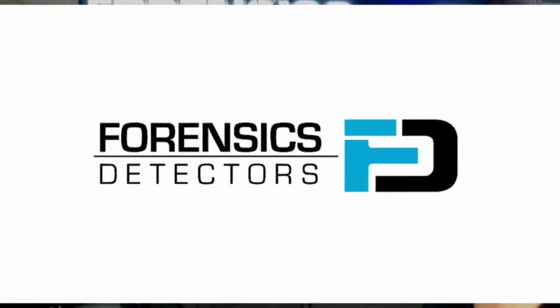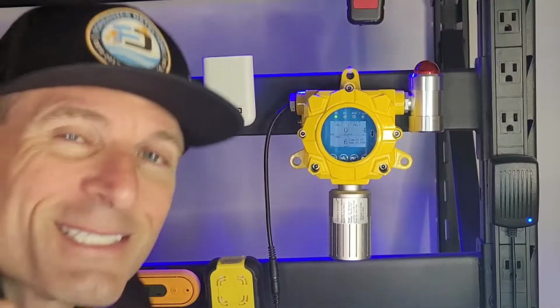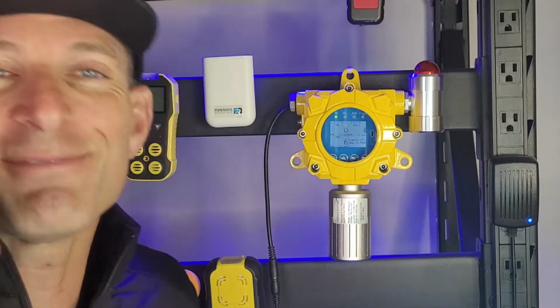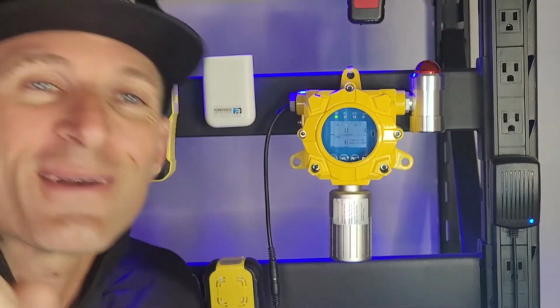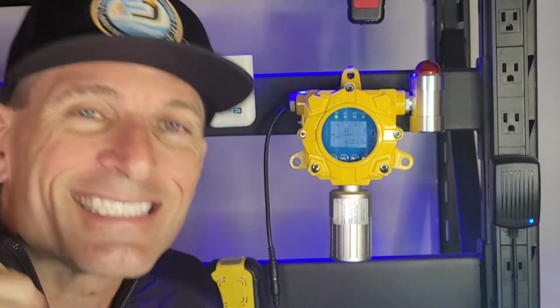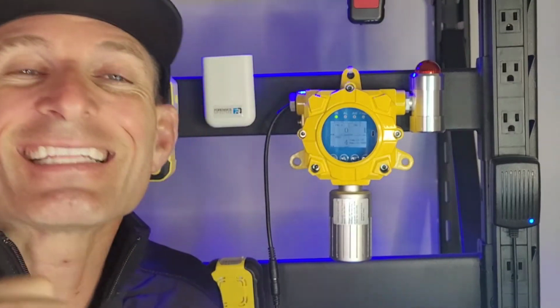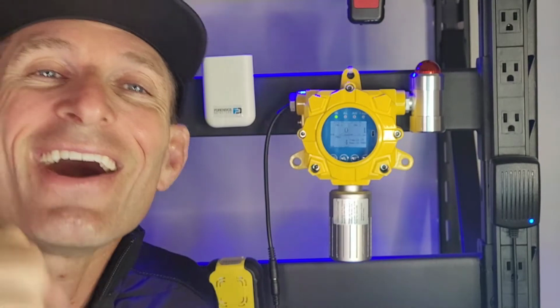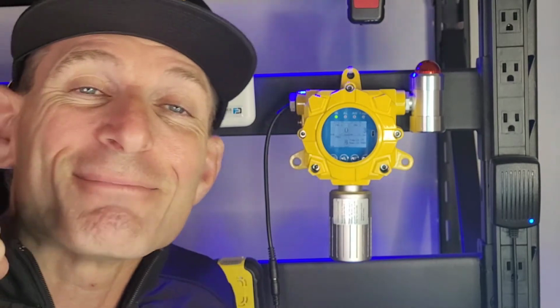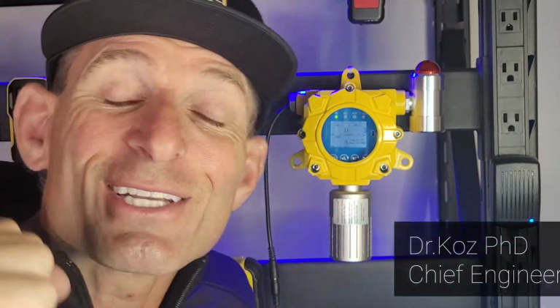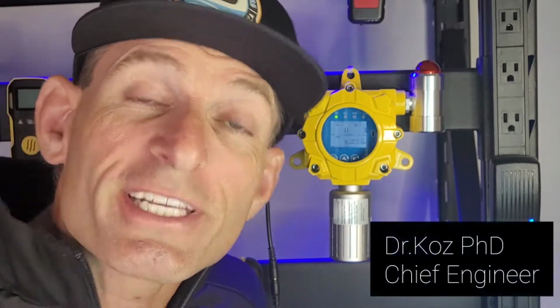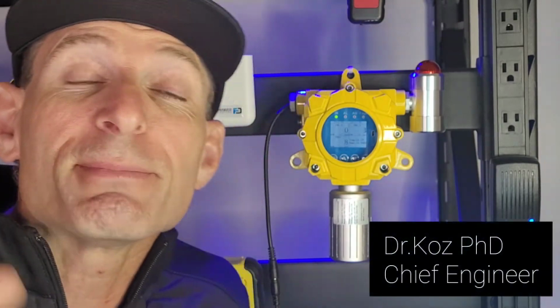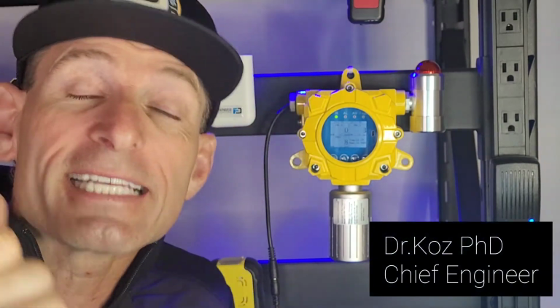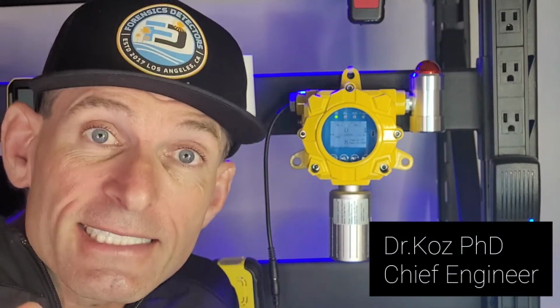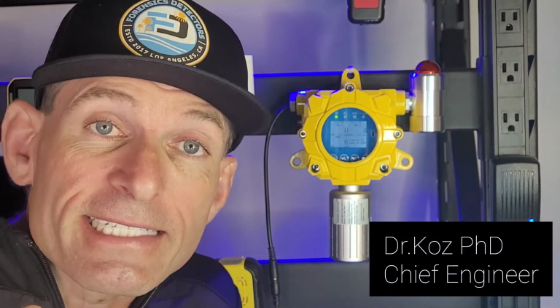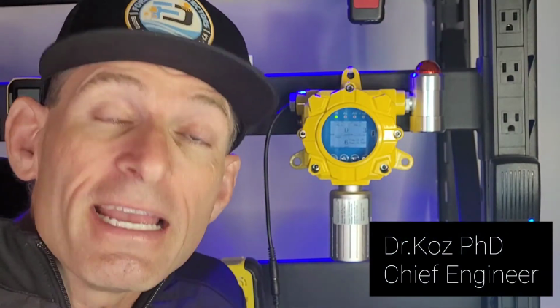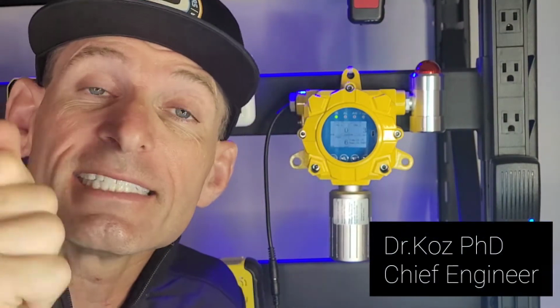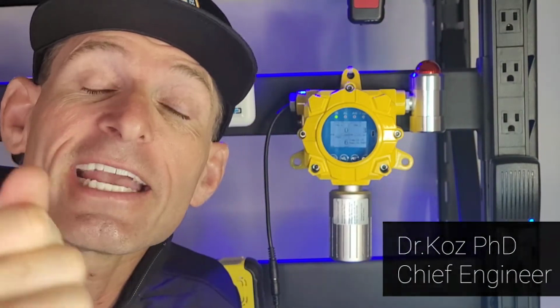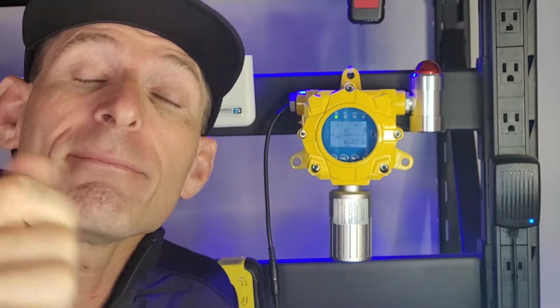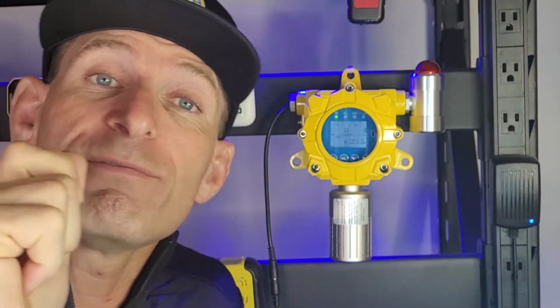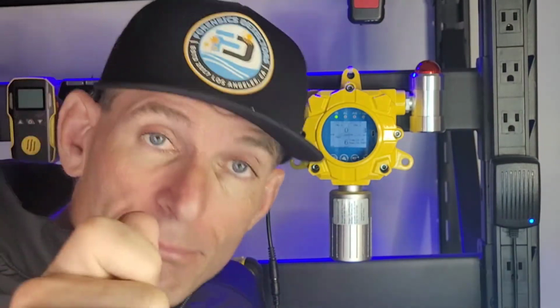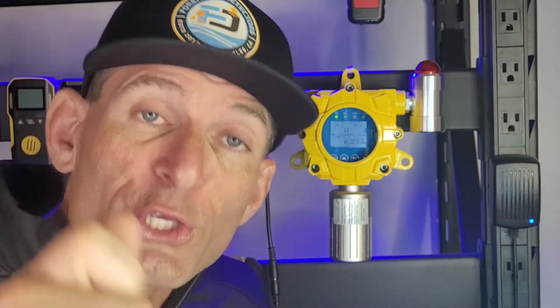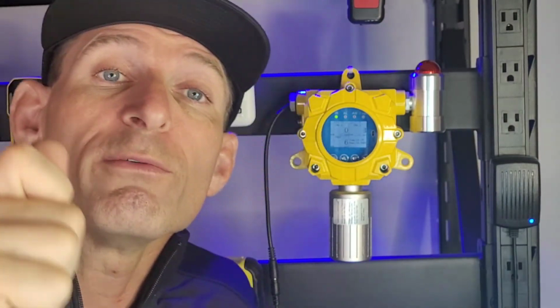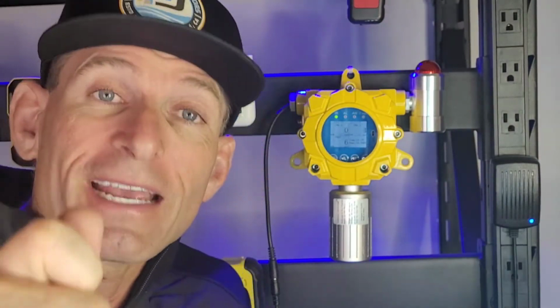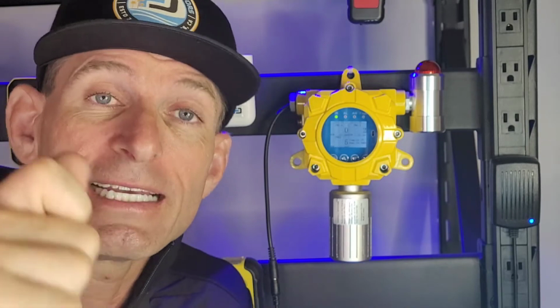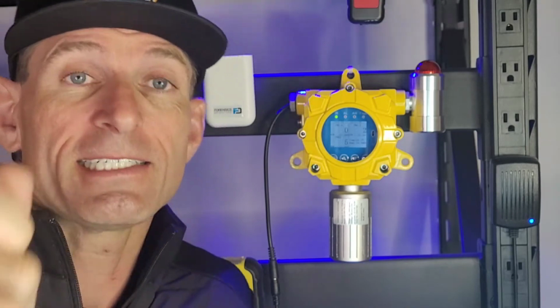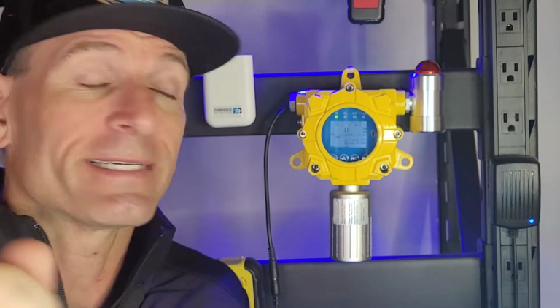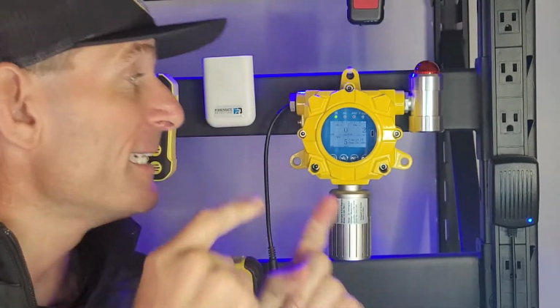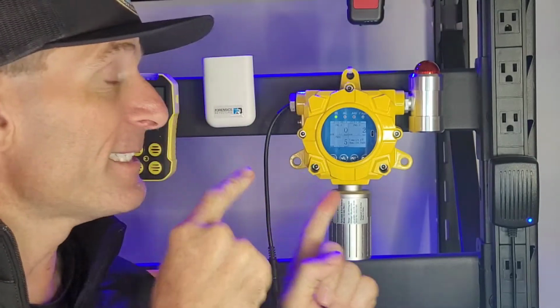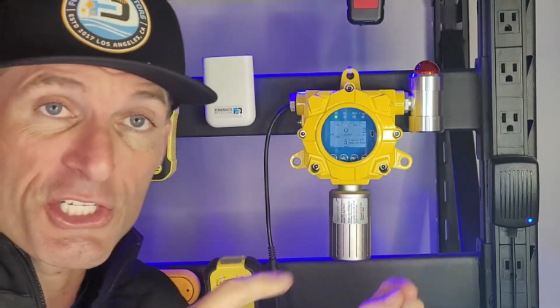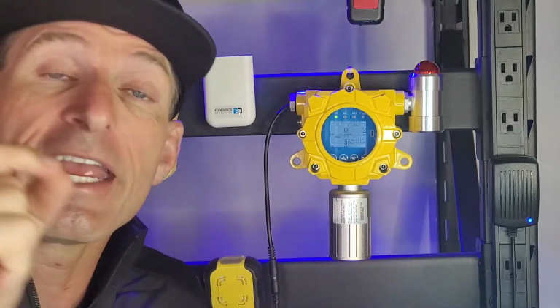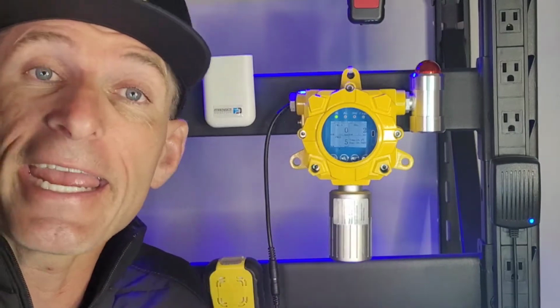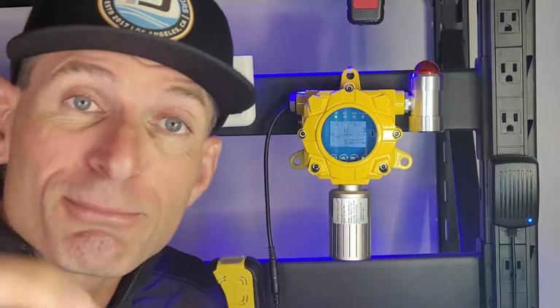Welcome to Forensics Detectors. I am Dr. Koz, your gas meter, gas detector, and today I am your vape, your vape e-cigarette detection expert.